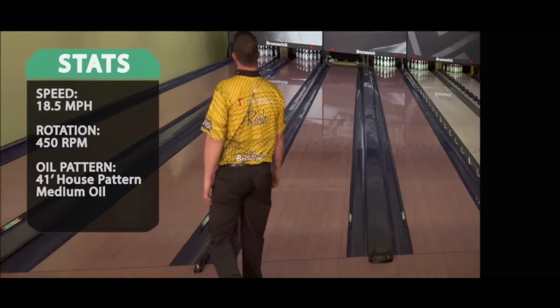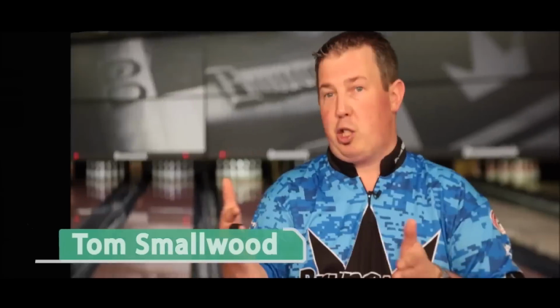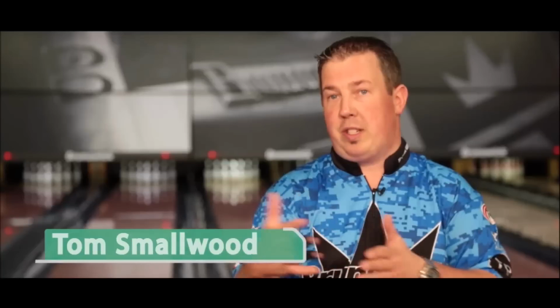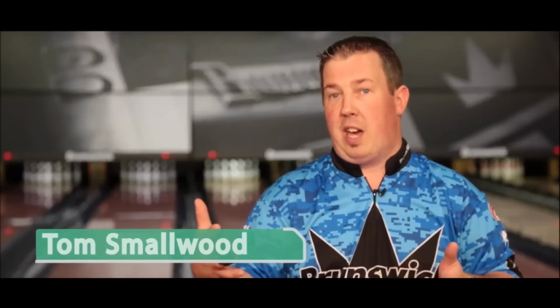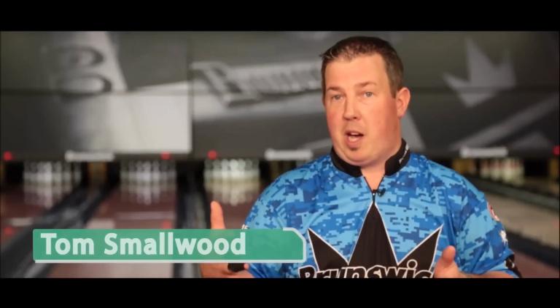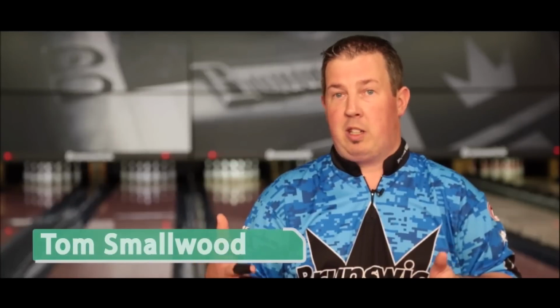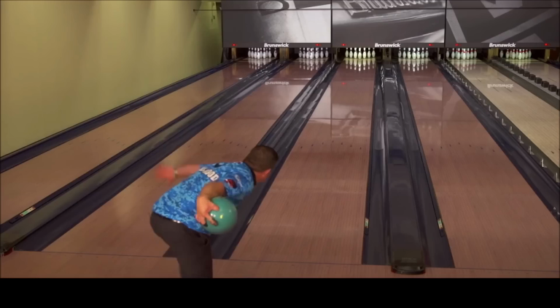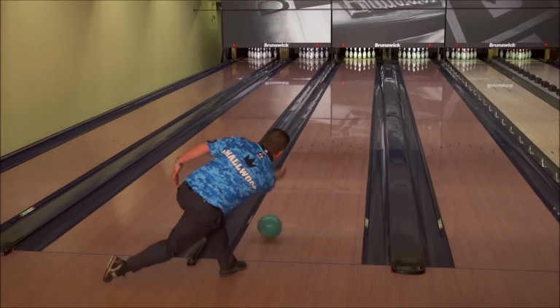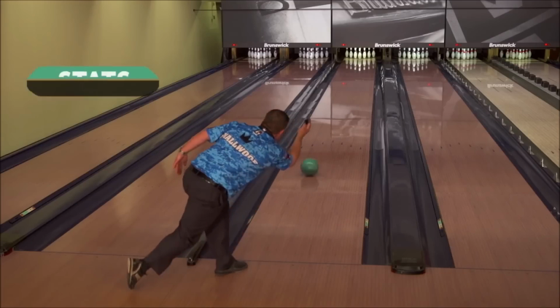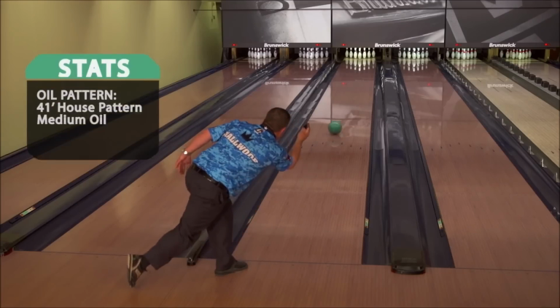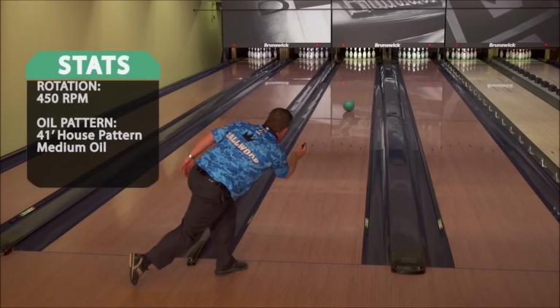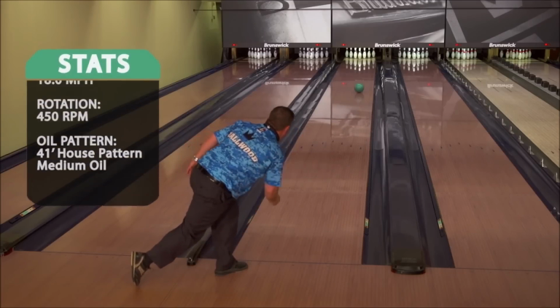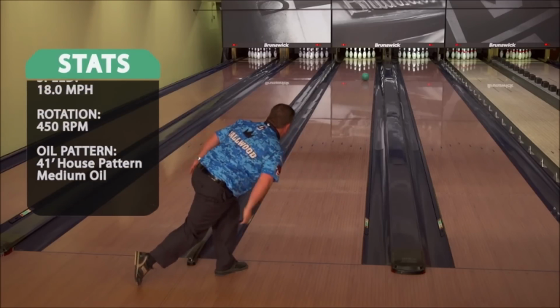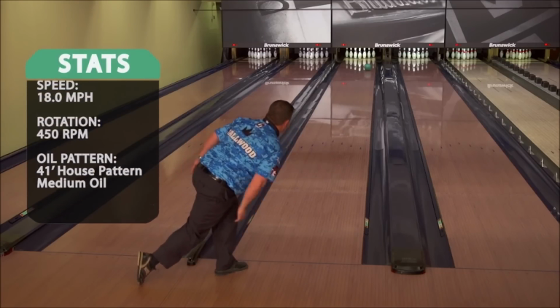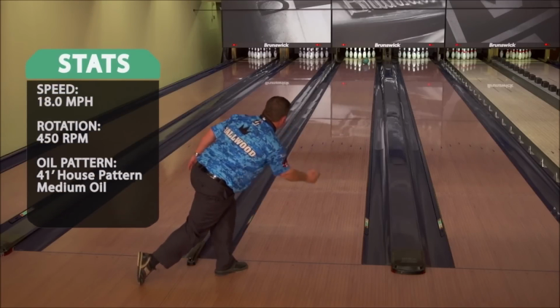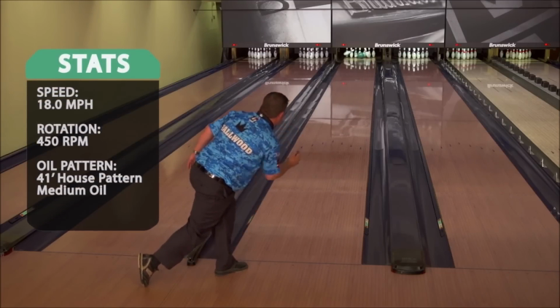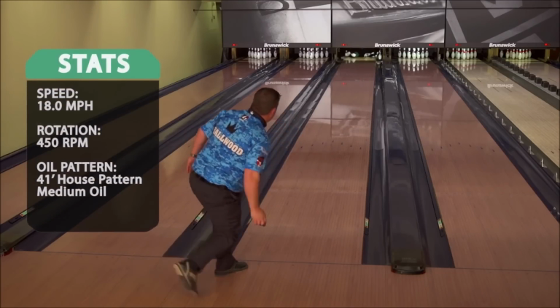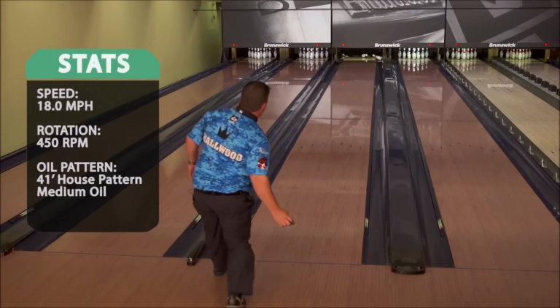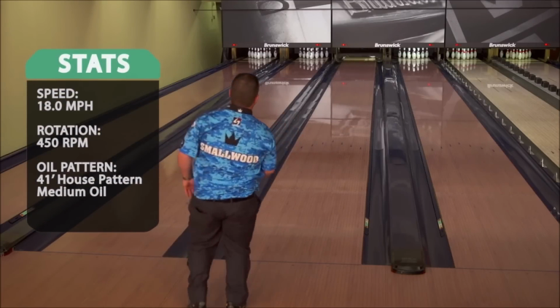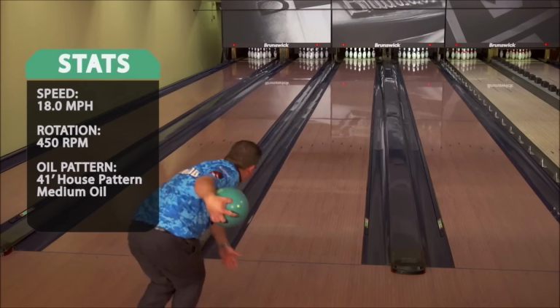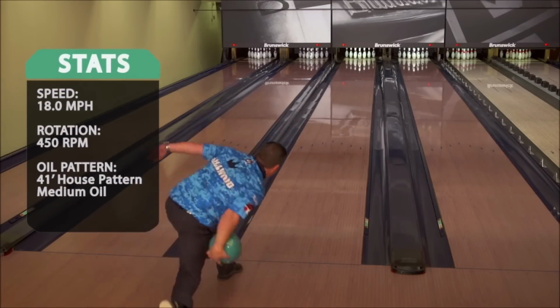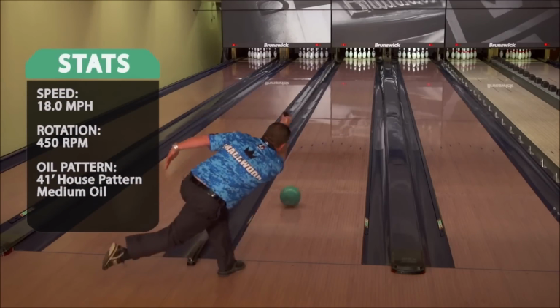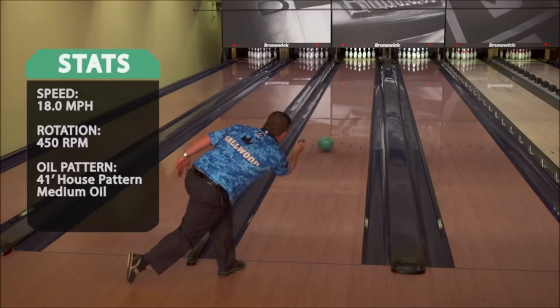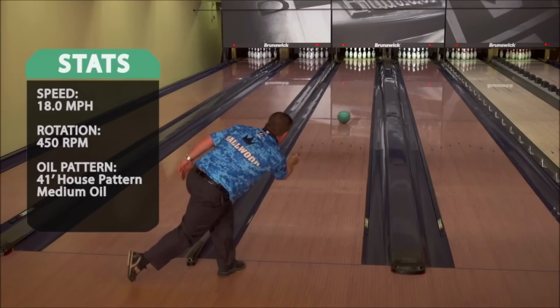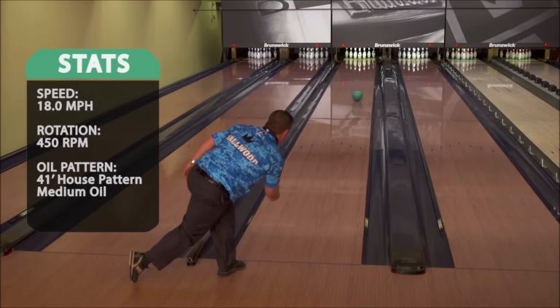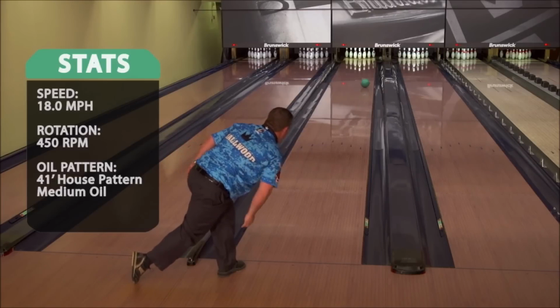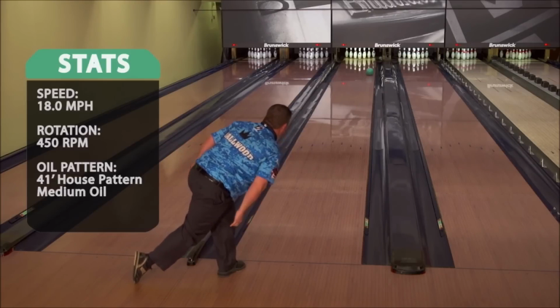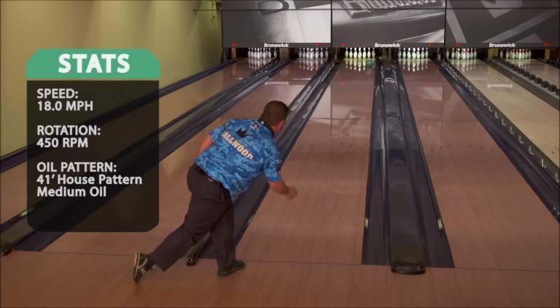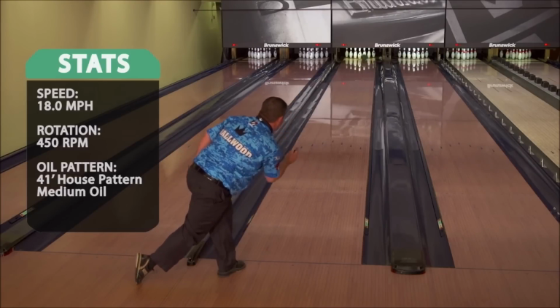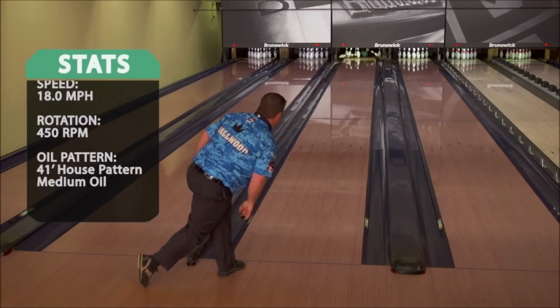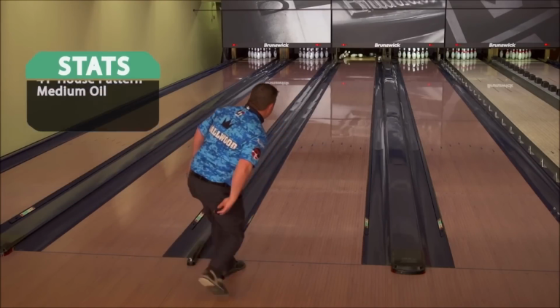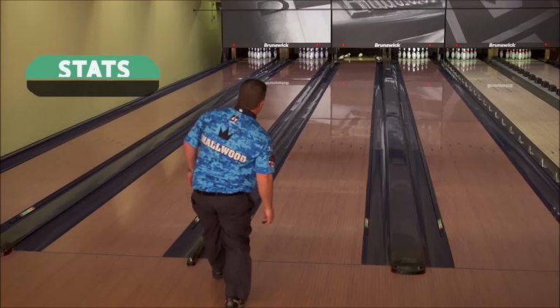That's a ball you always need to have in your bag, because you never know what condition you're going to face. On the flatter, harder patterns, this is the ball to go to. It starts out quick, still continues down lane, but it blends out the pattern very, very well.